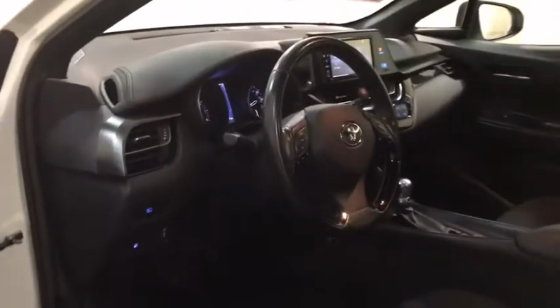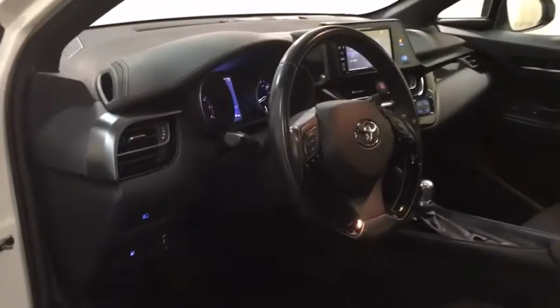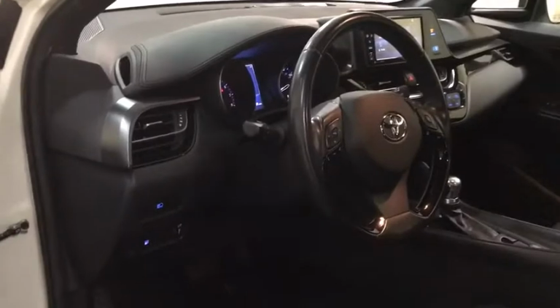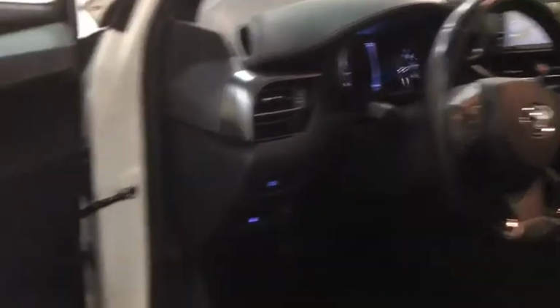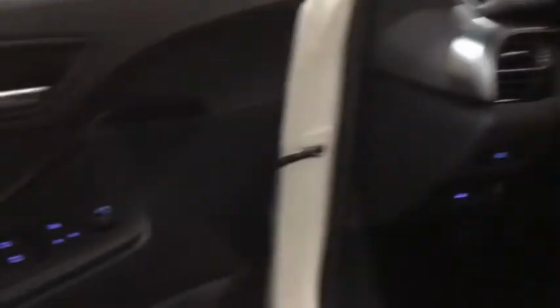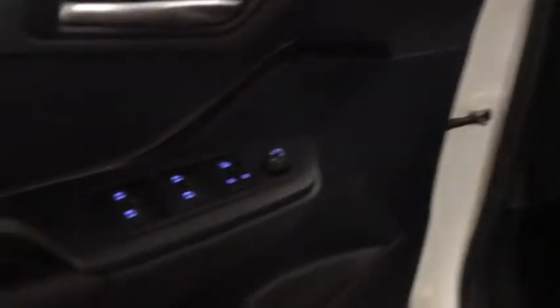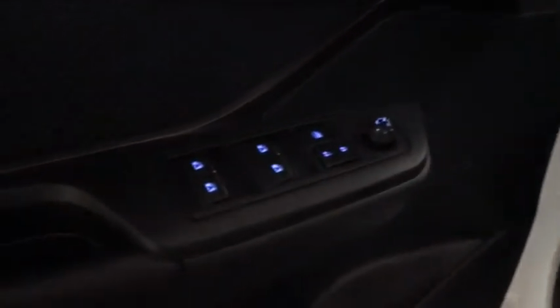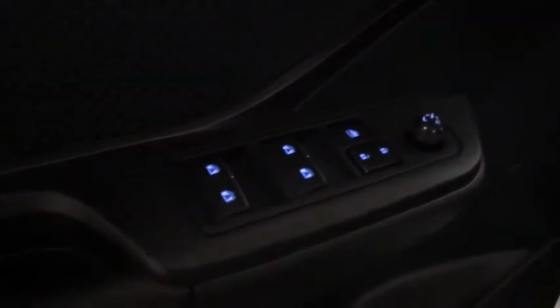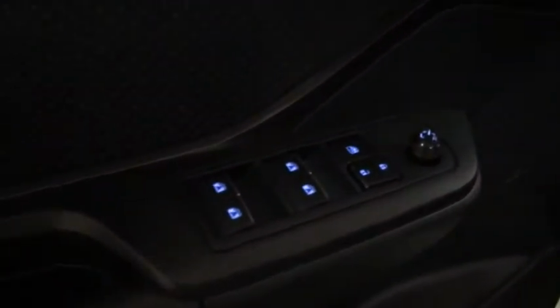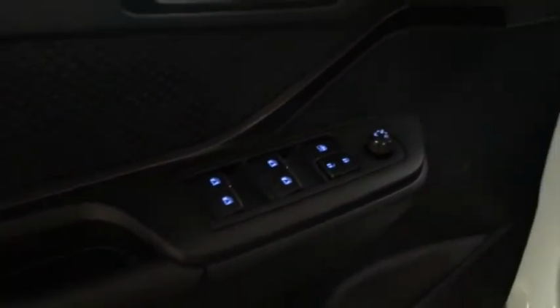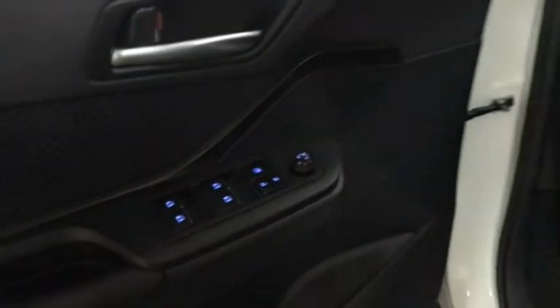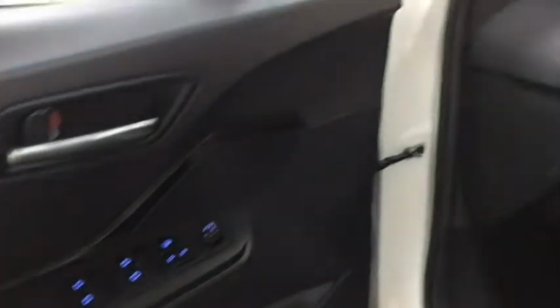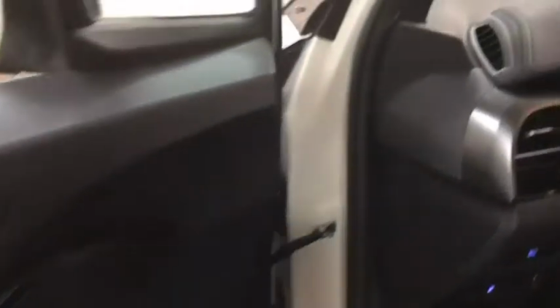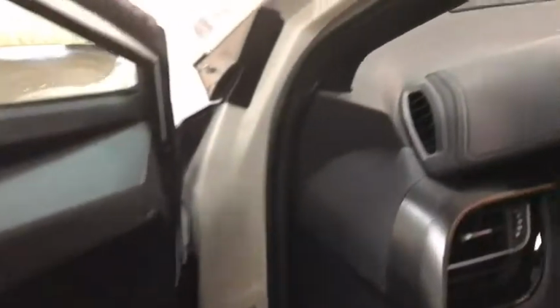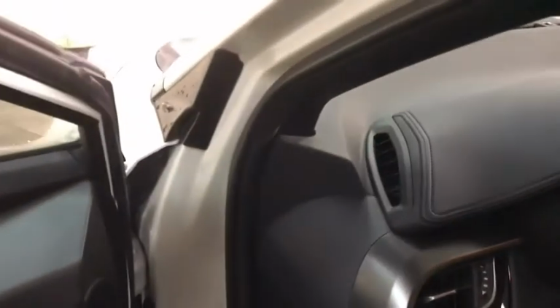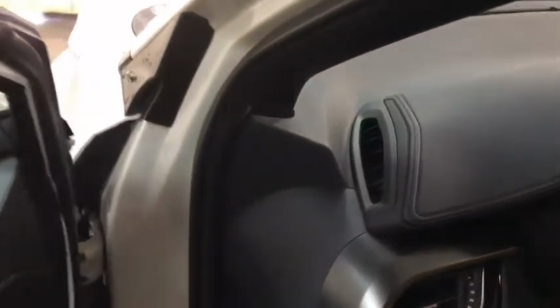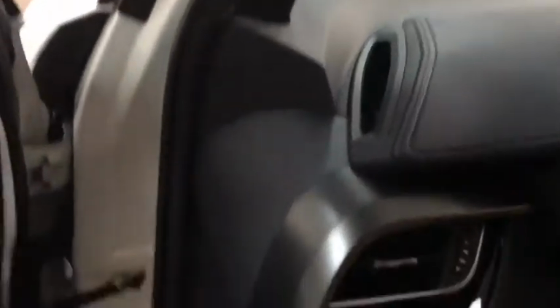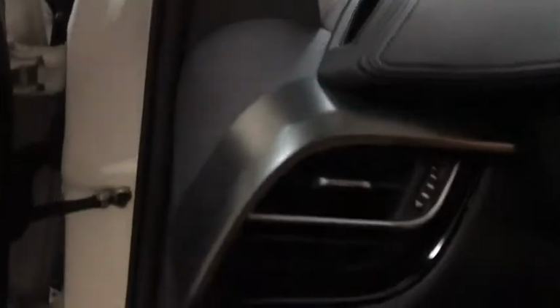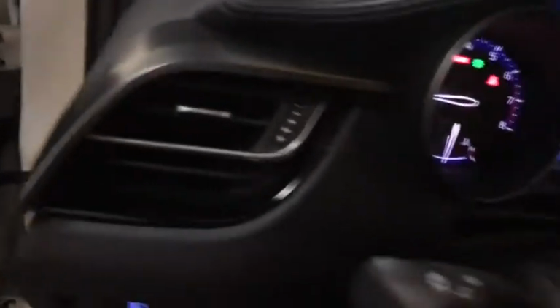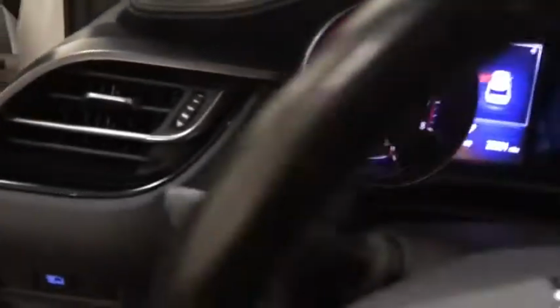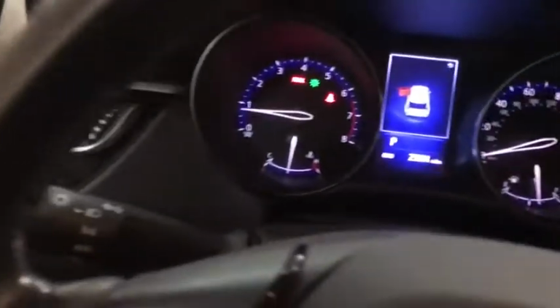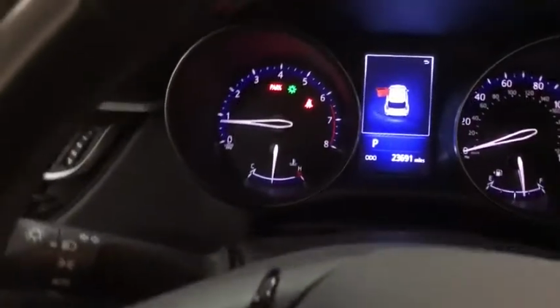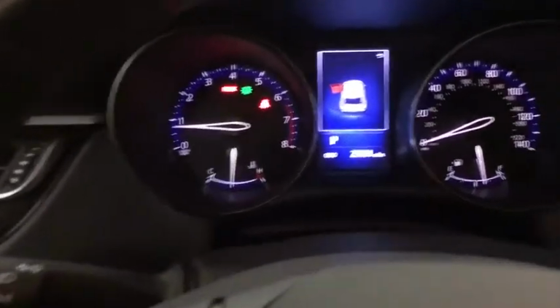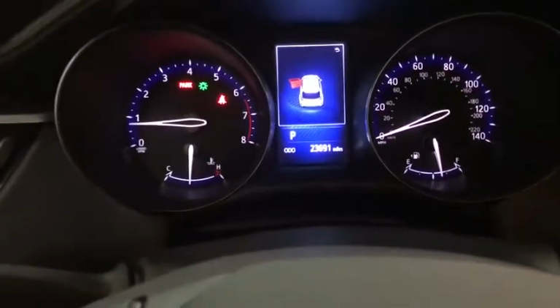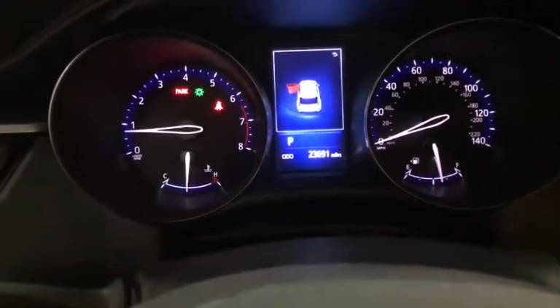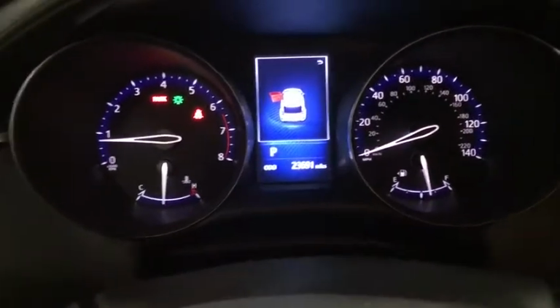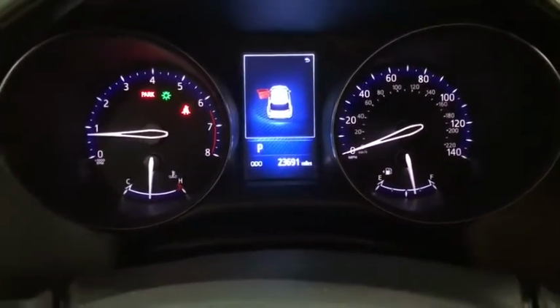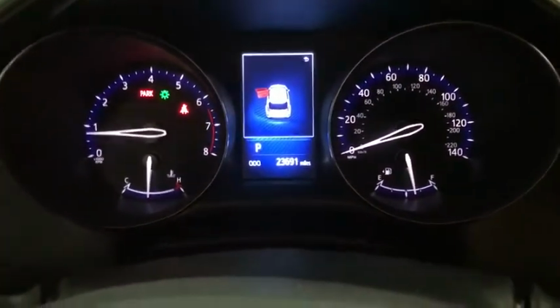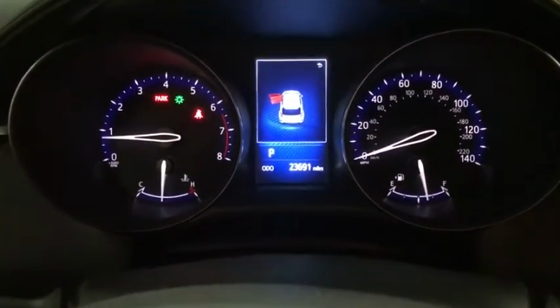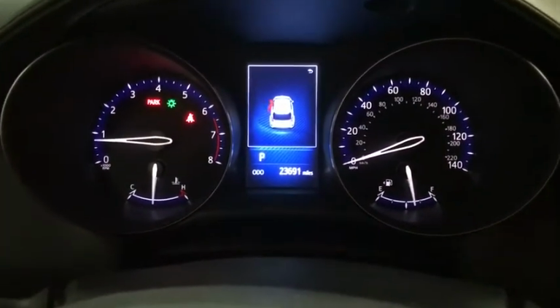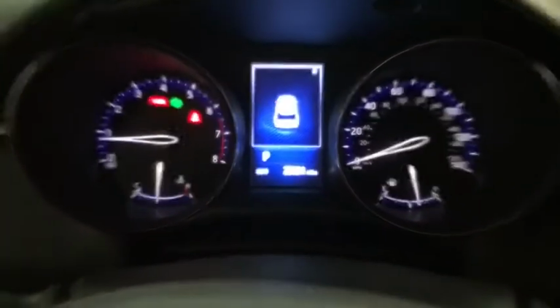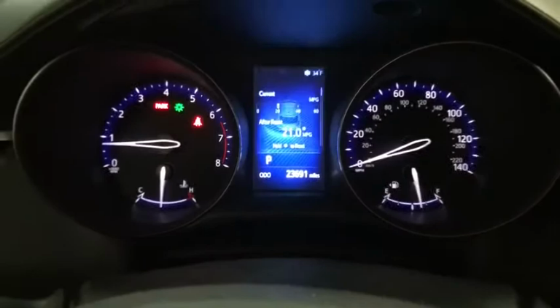Here are some of this vehicle's great options: backup camera, anti-lock braking system, steering wheel audio controls, traction control, stability control, lane departure warning, keyless entry.